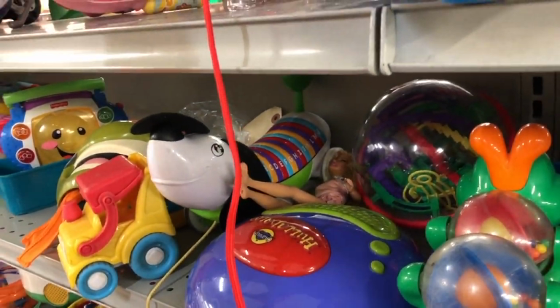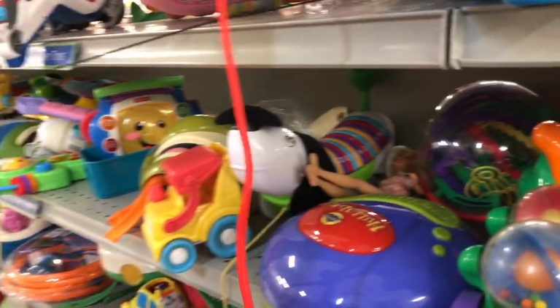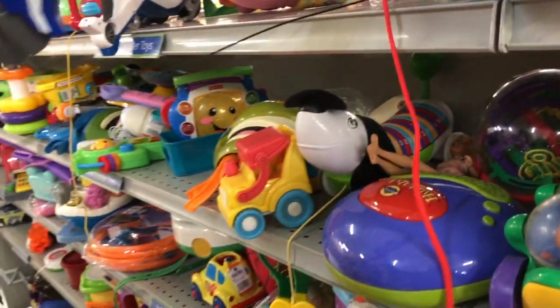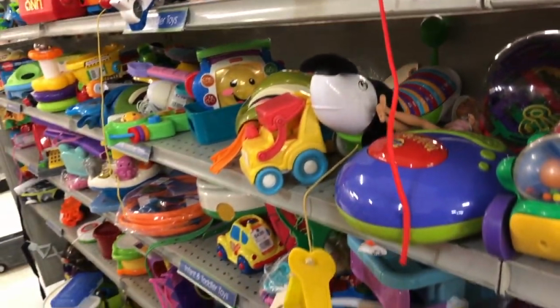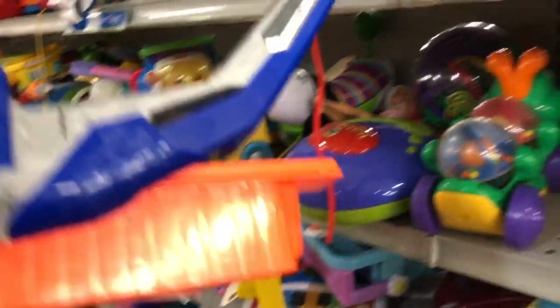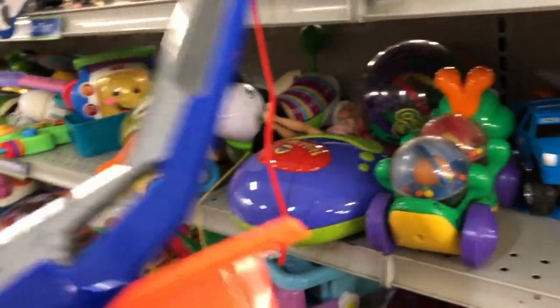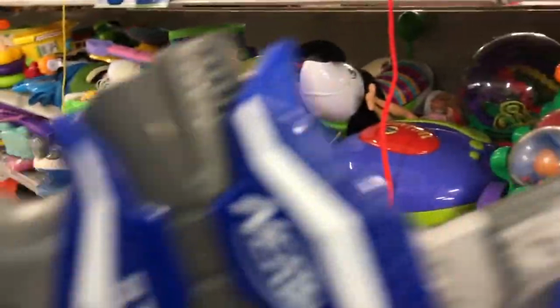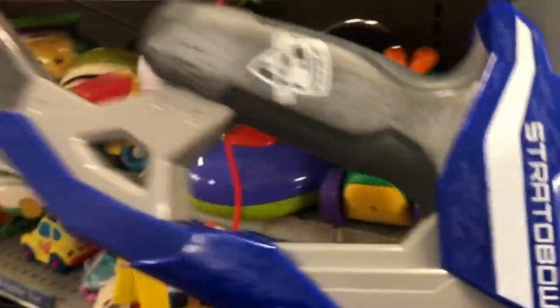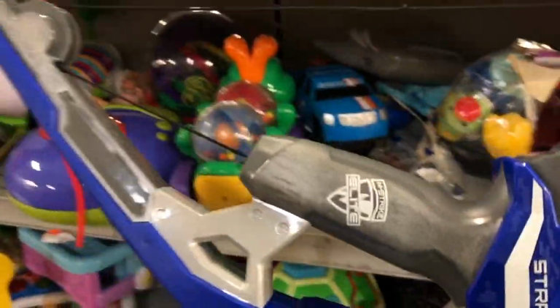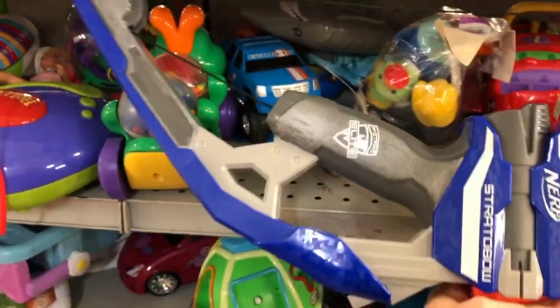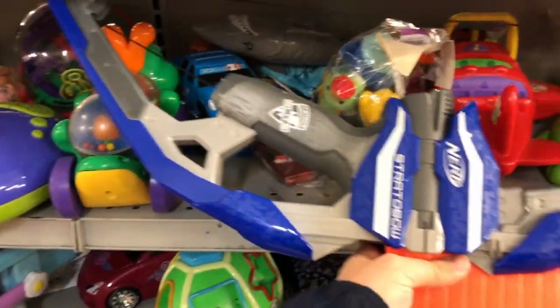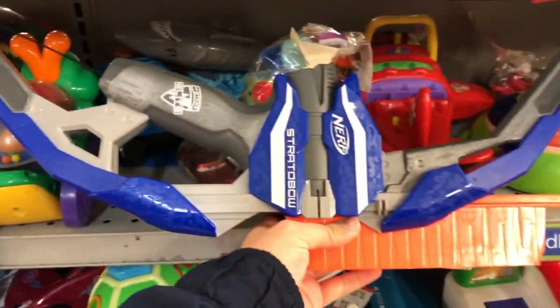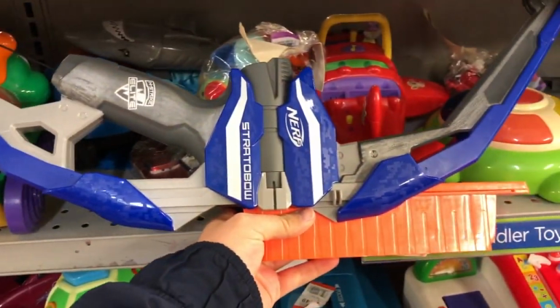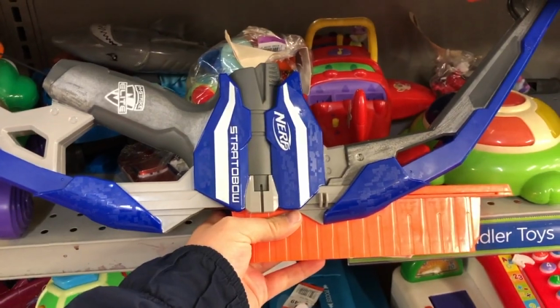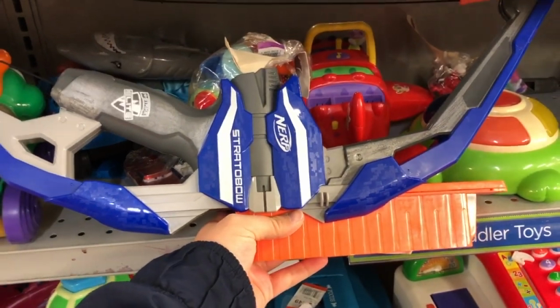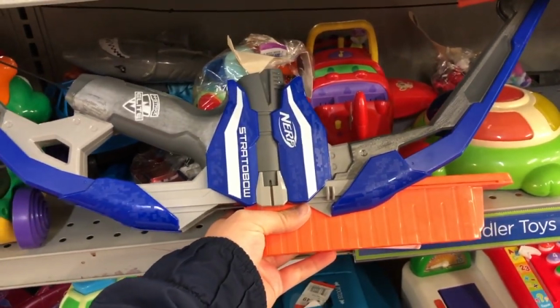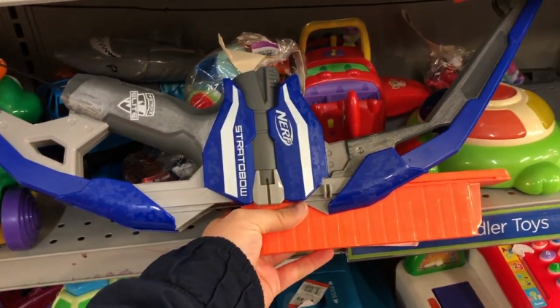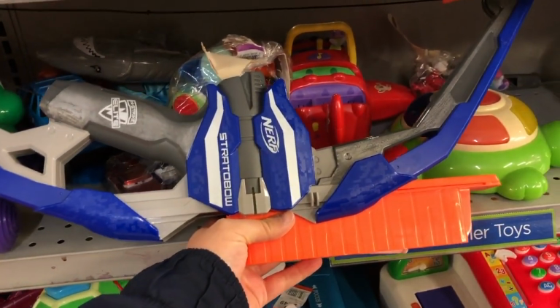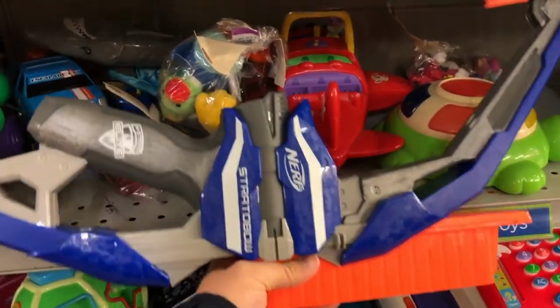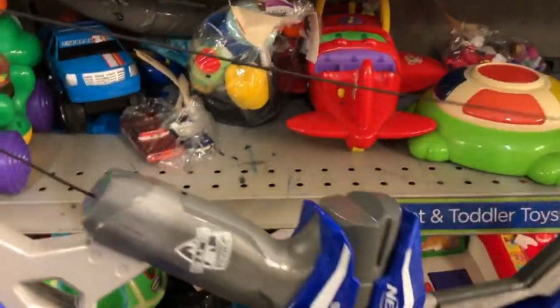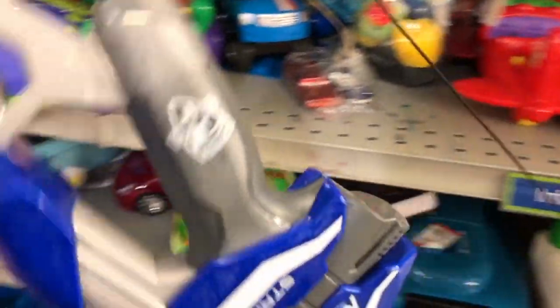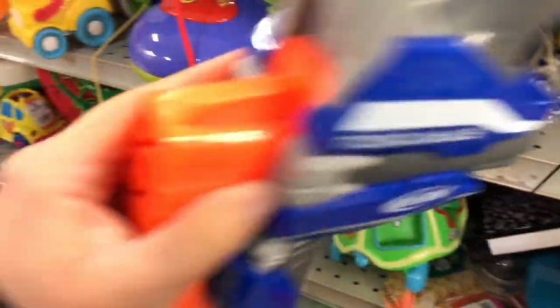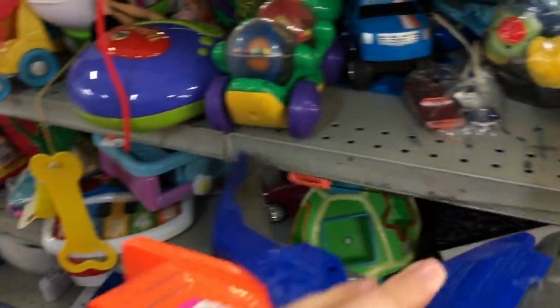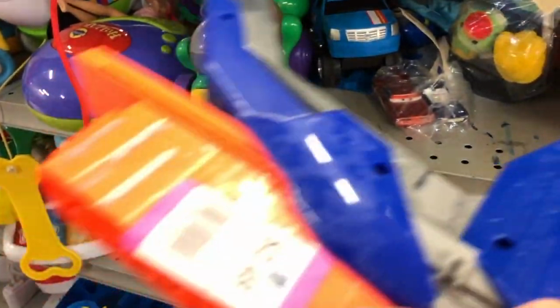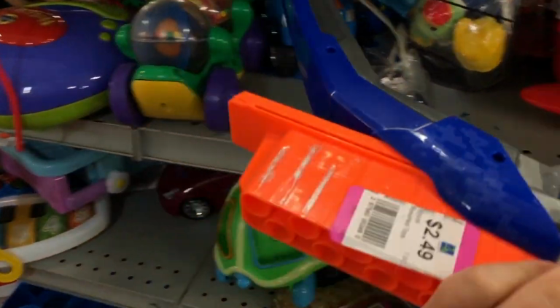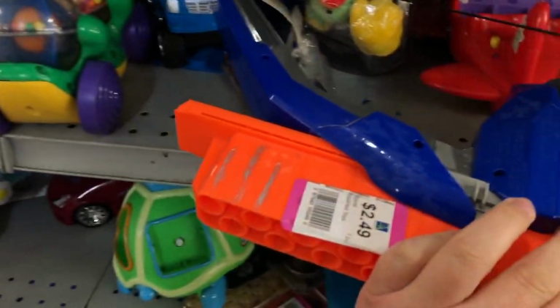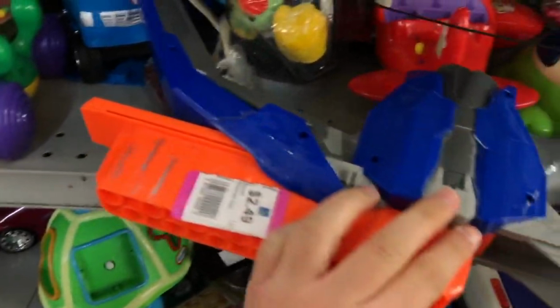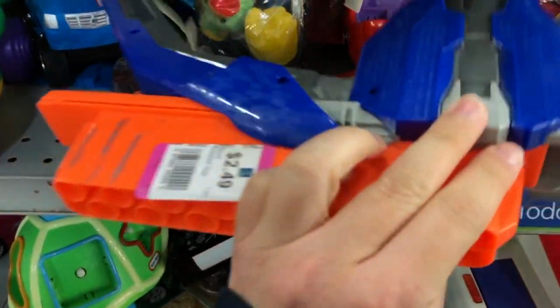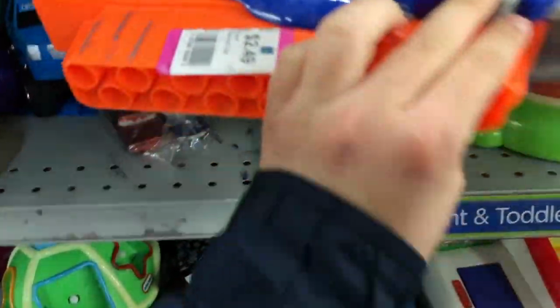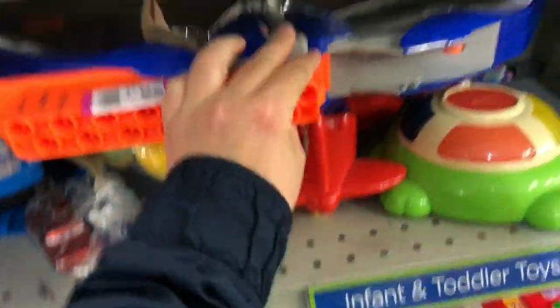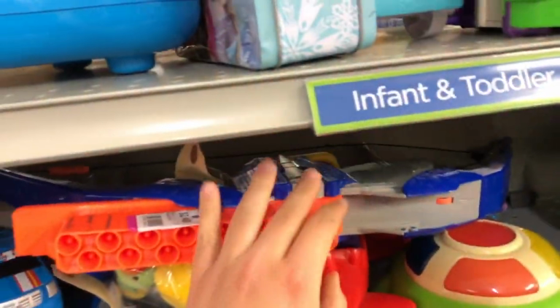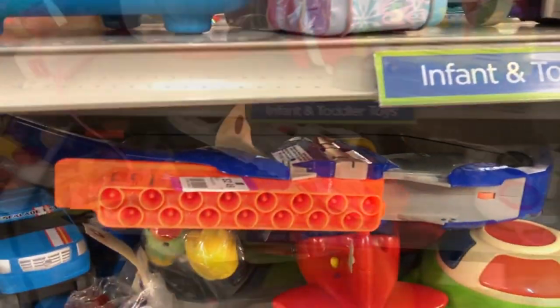Next up, I find a Strata Bow. Not one of the best things, but definitely a cool design for a Nerf Bow. And a good price. Nothing I need, so I pass on it.